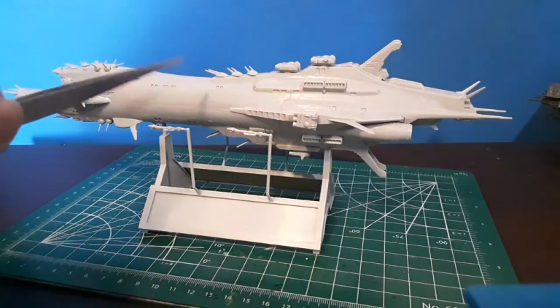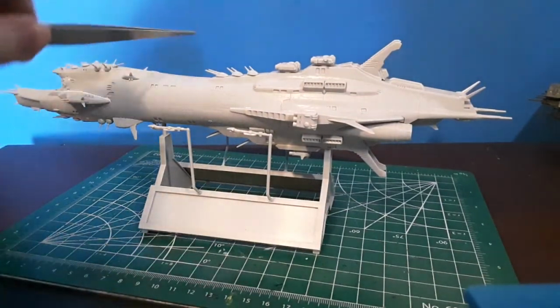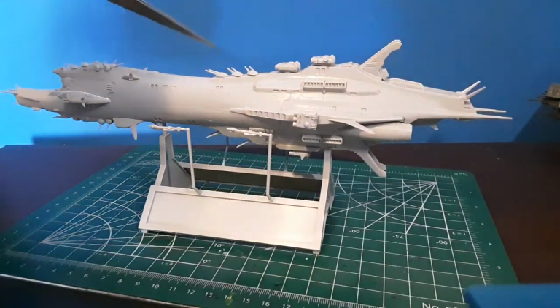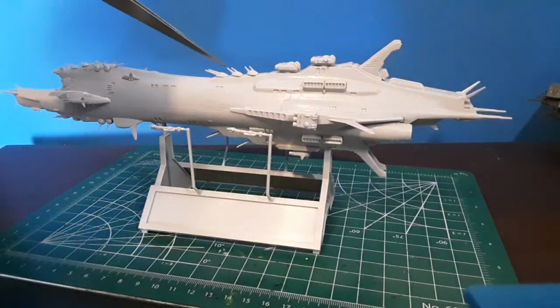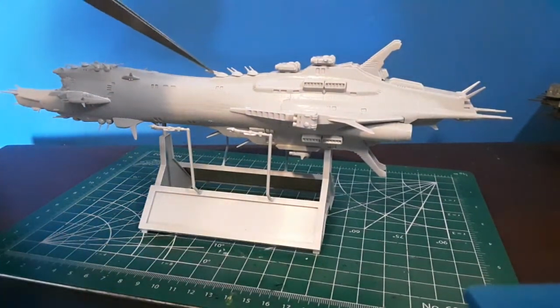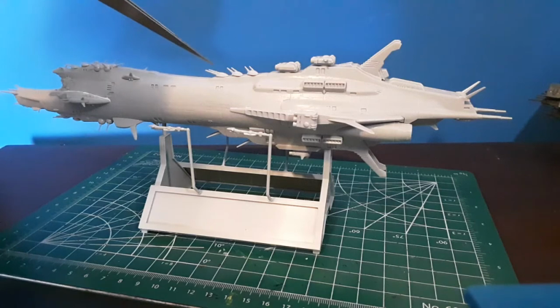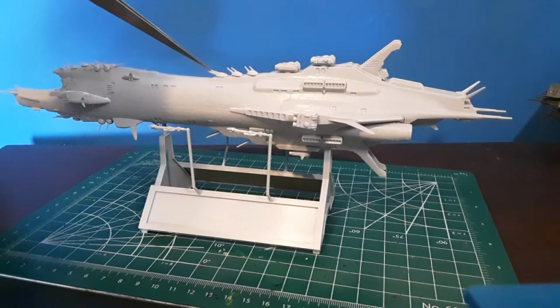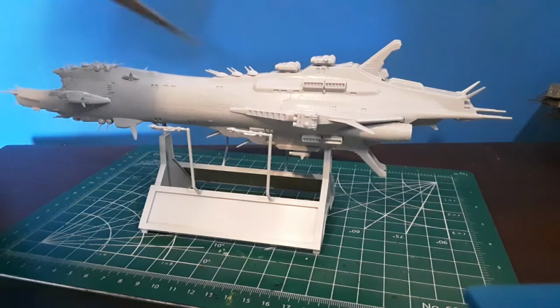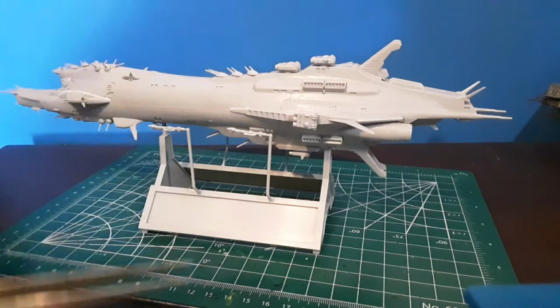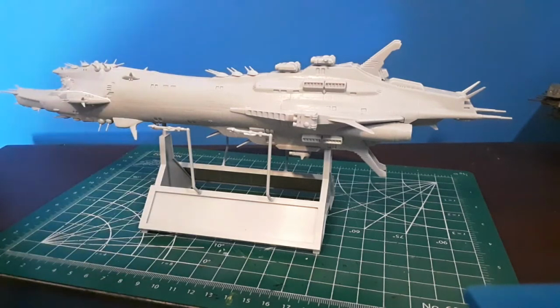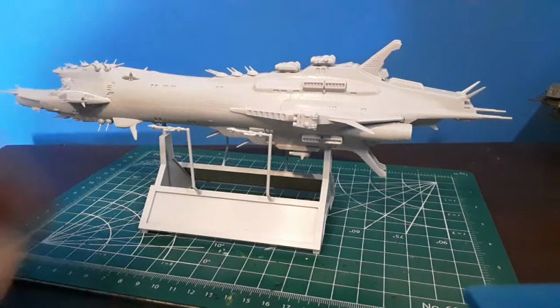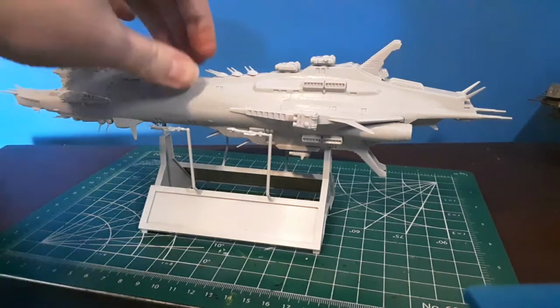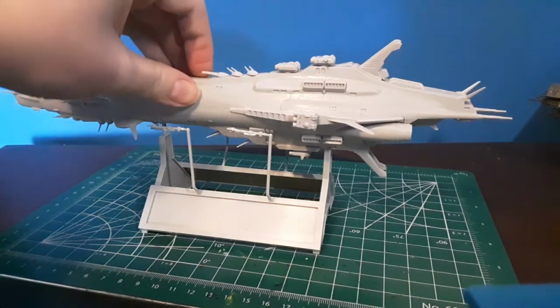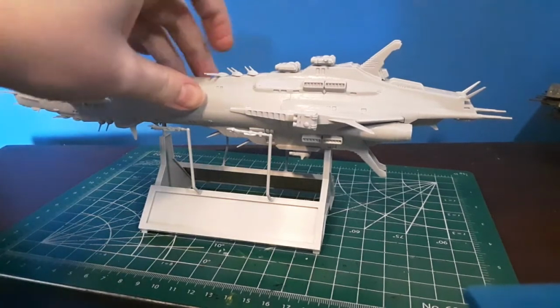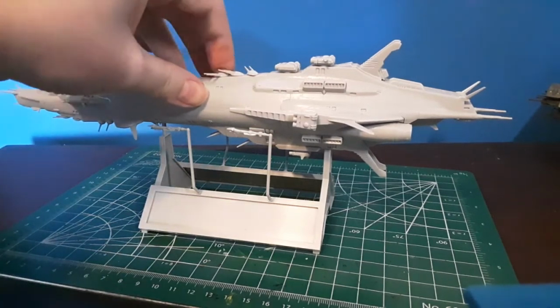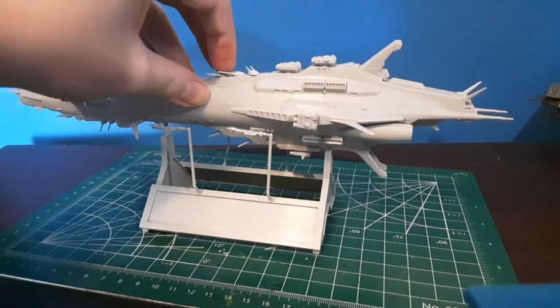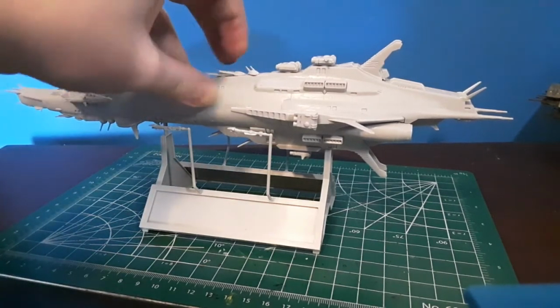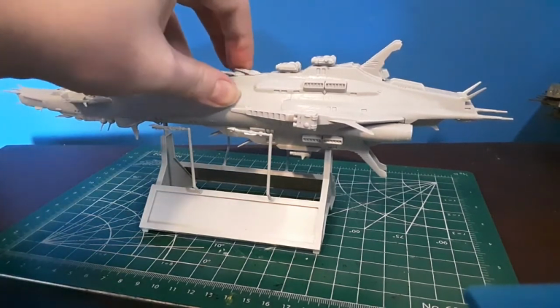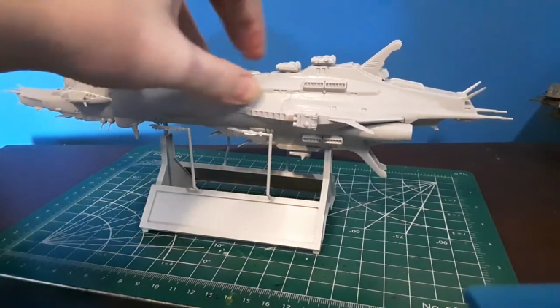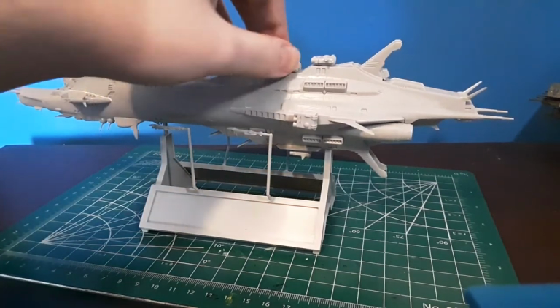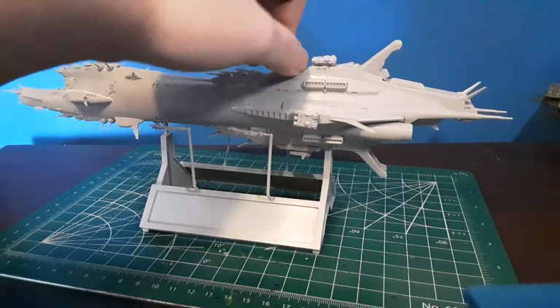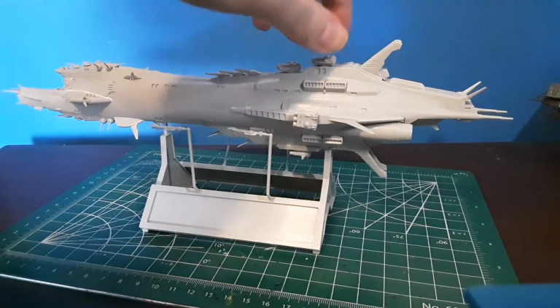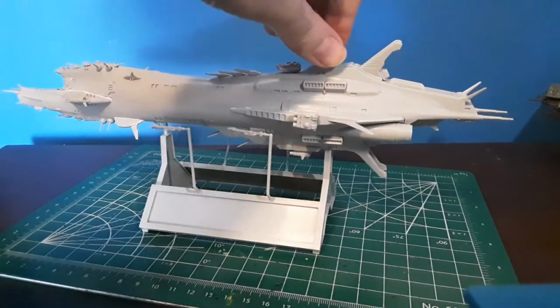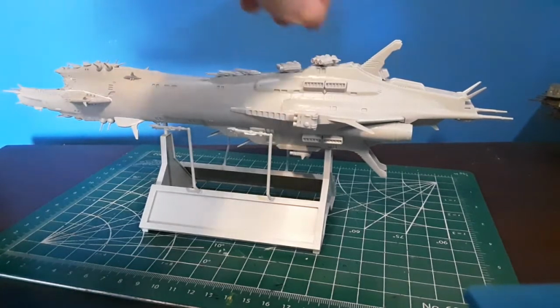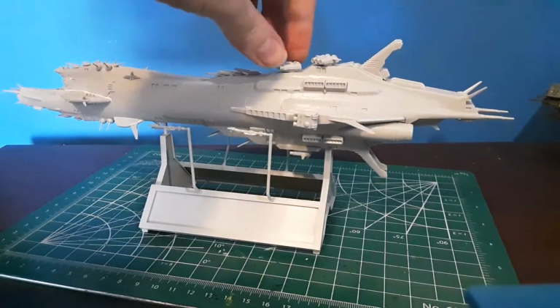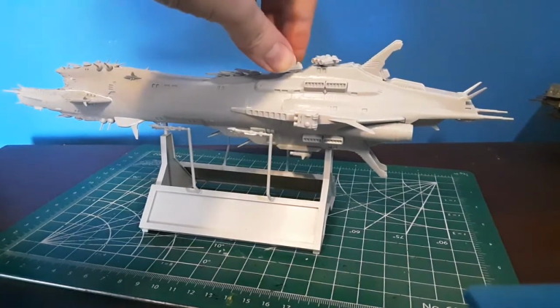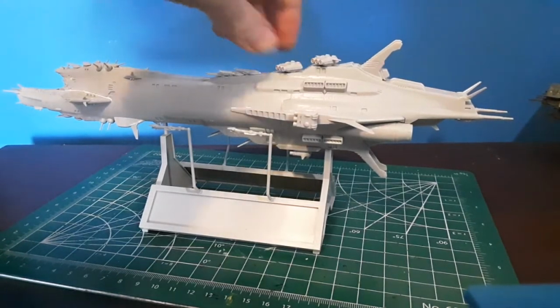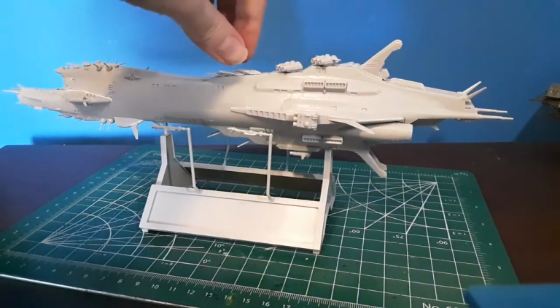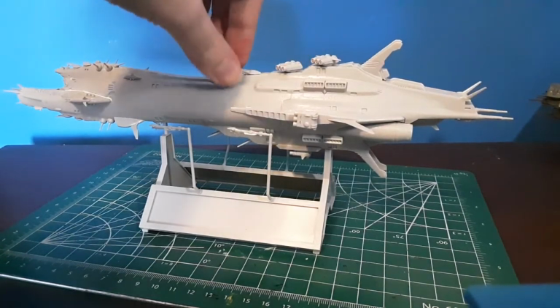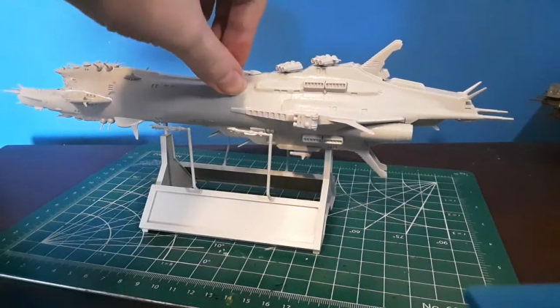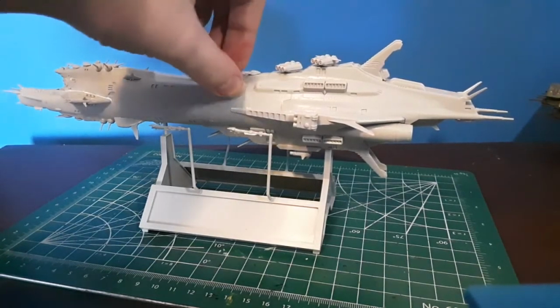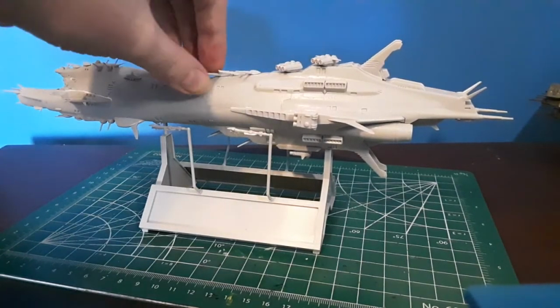All of the guns do move. Guns move left to right — these big ones up here, rocket laser turrets, those turn as well.